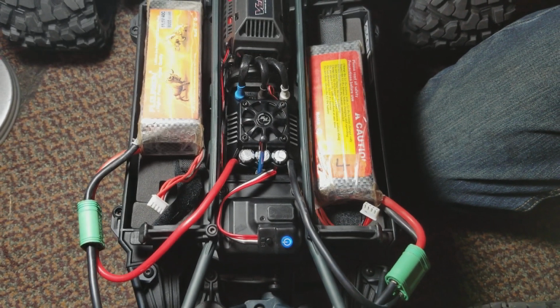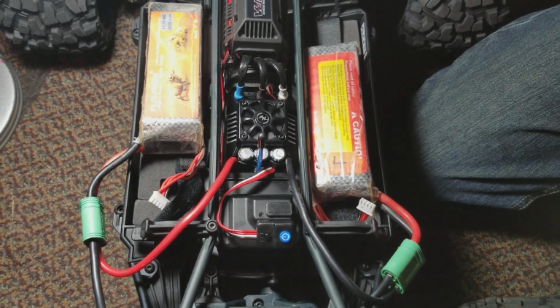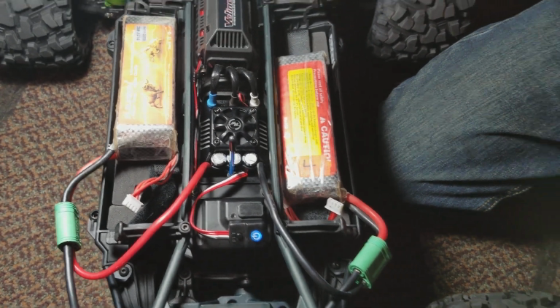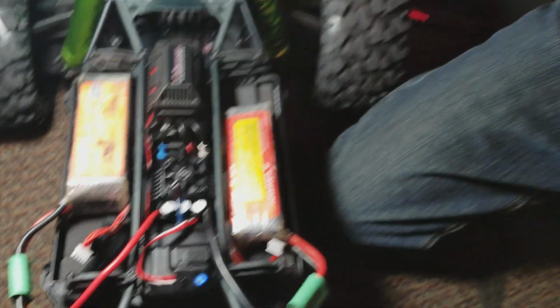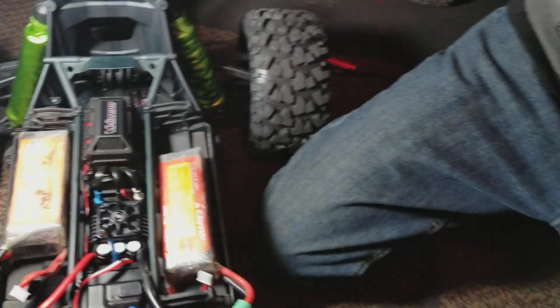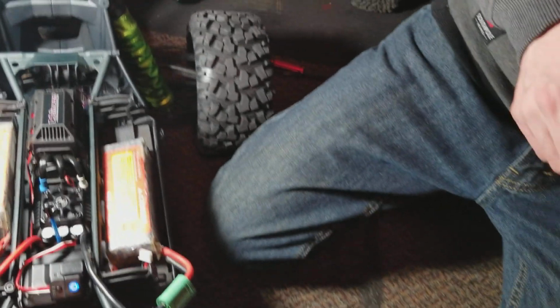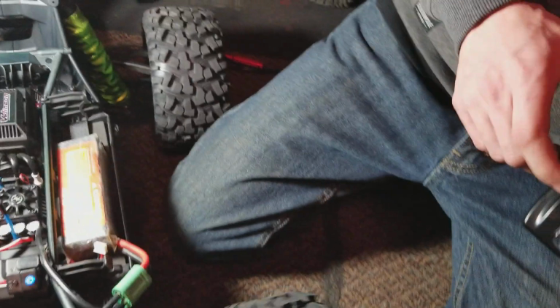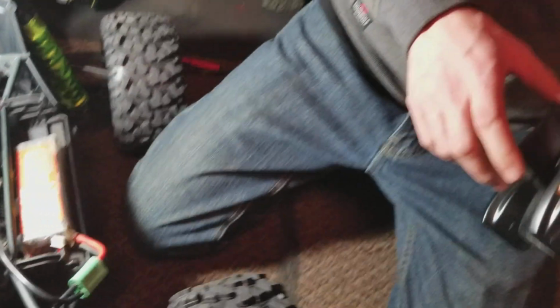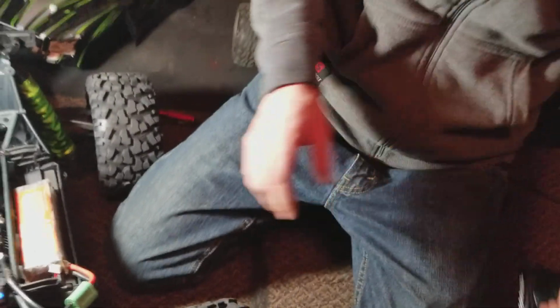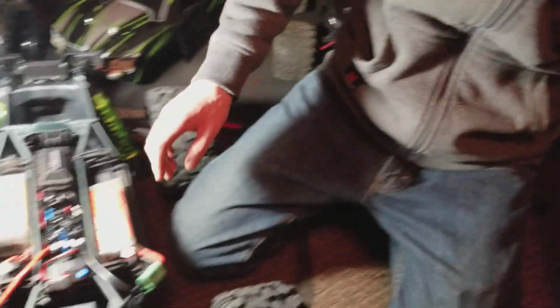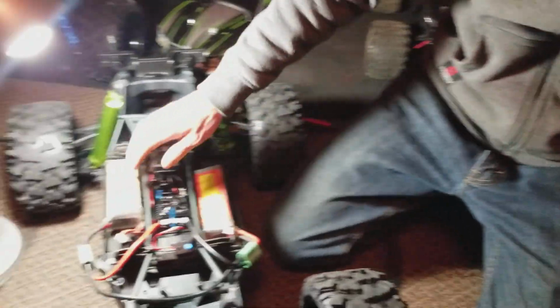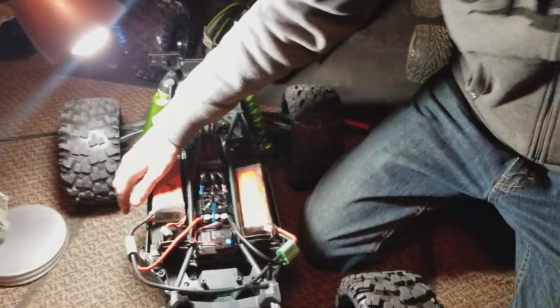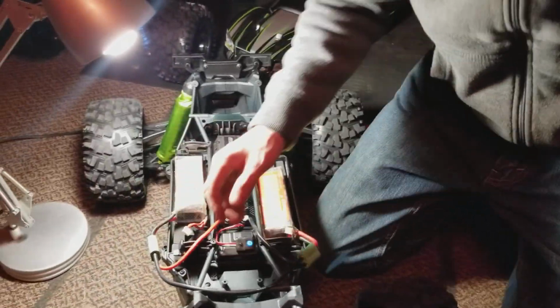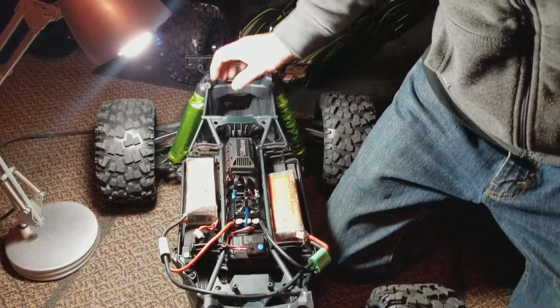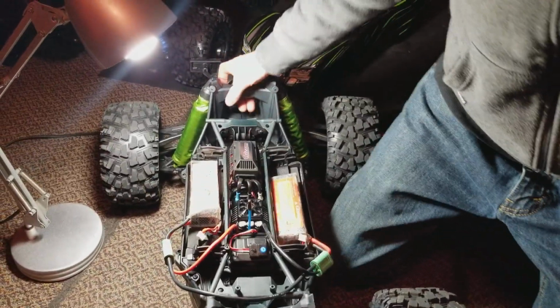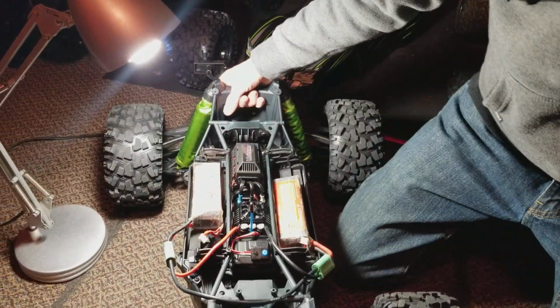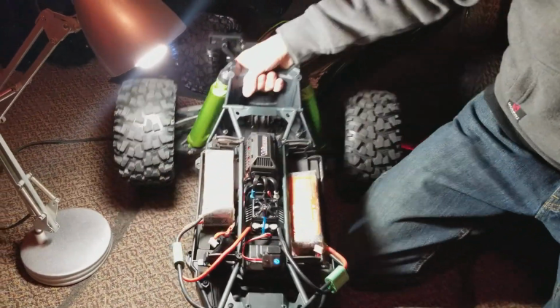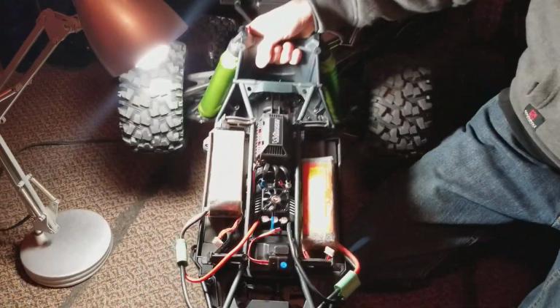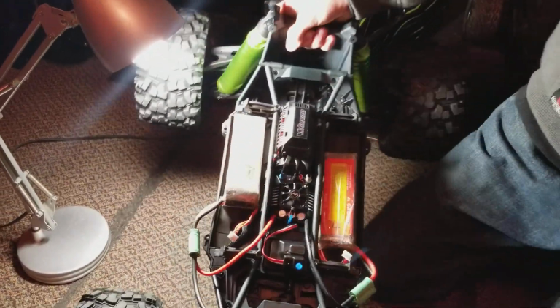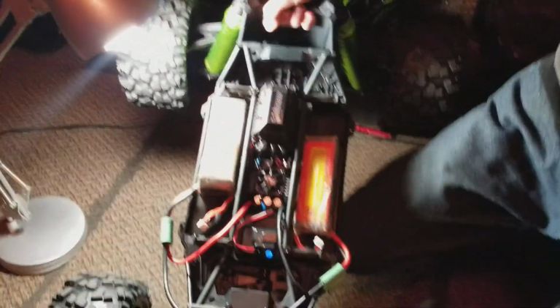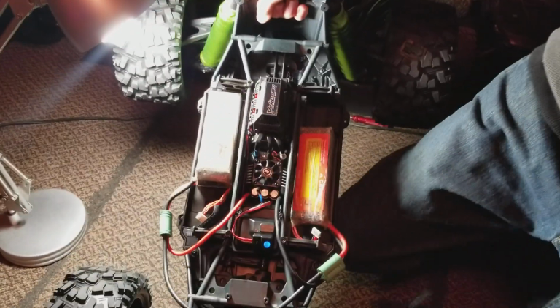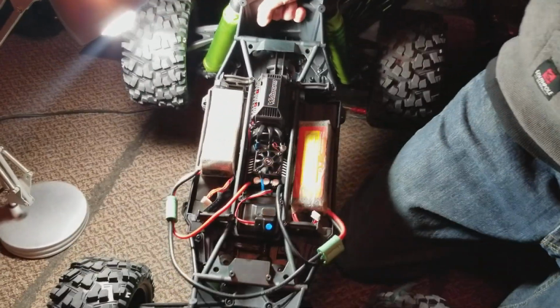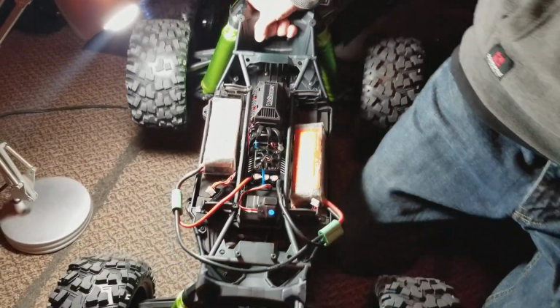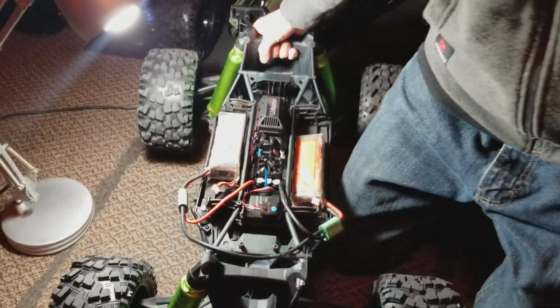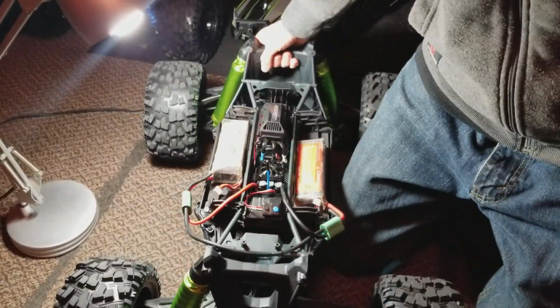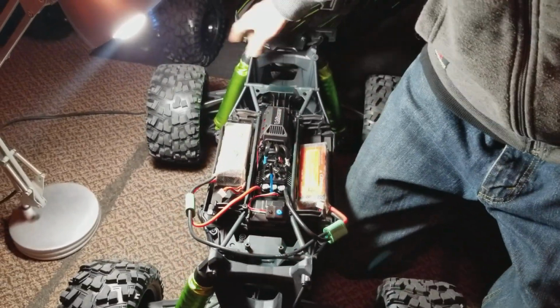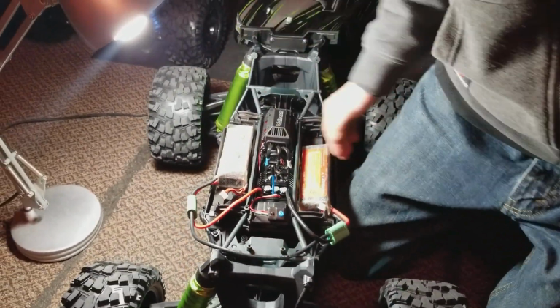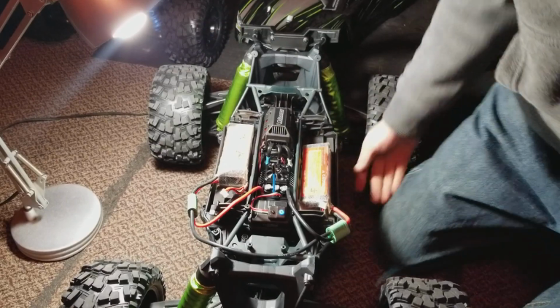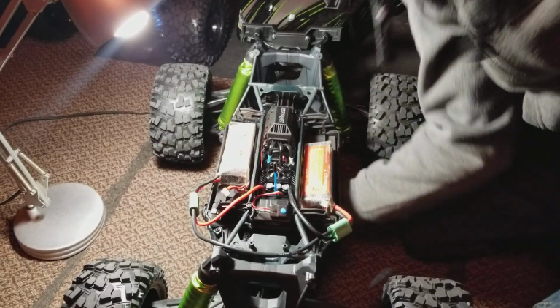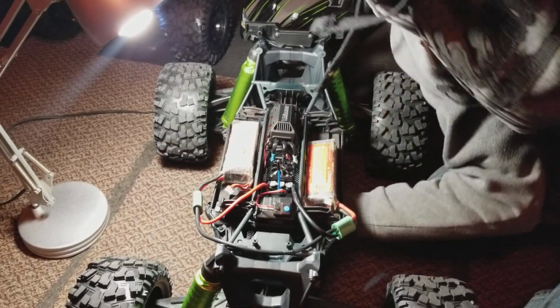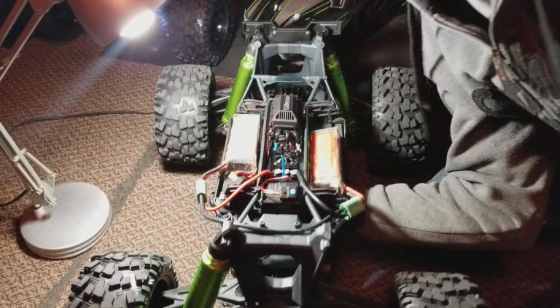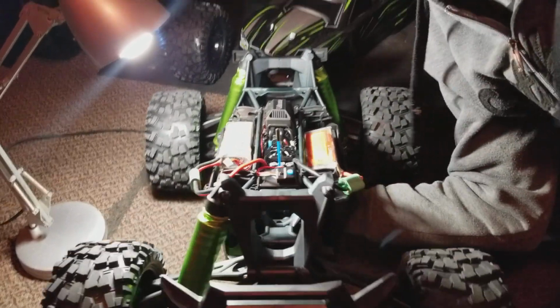After powering back on you should have steering, and if you pick up the truck you should have motor response.